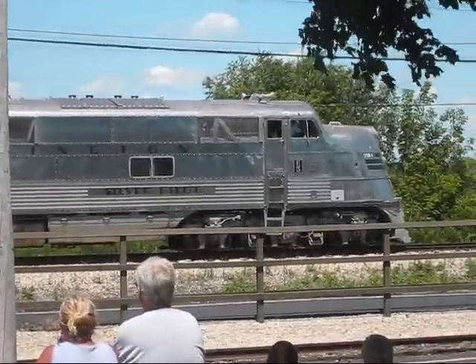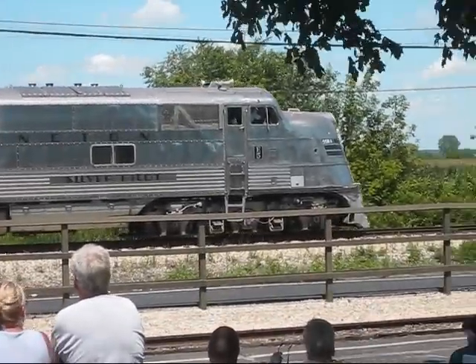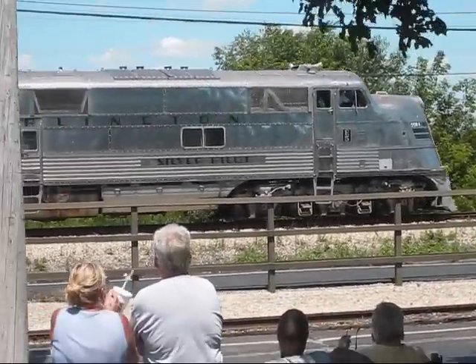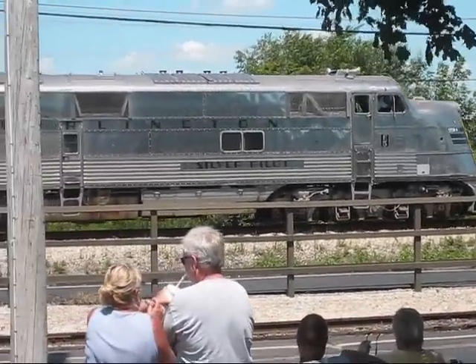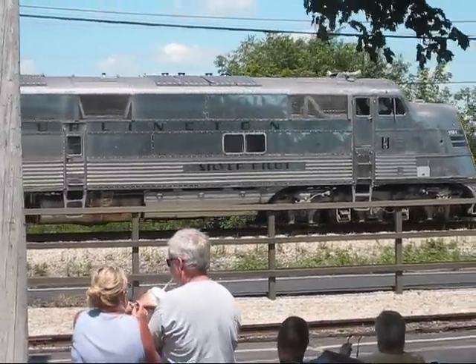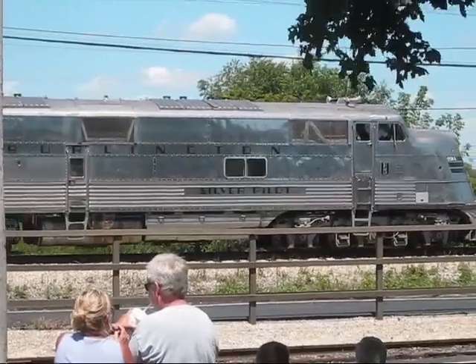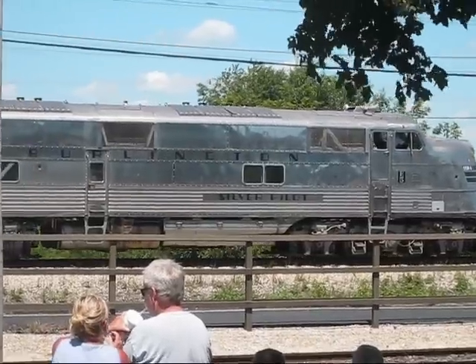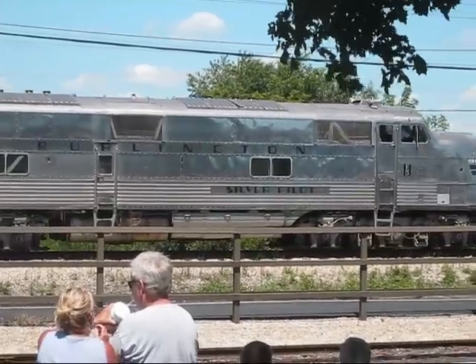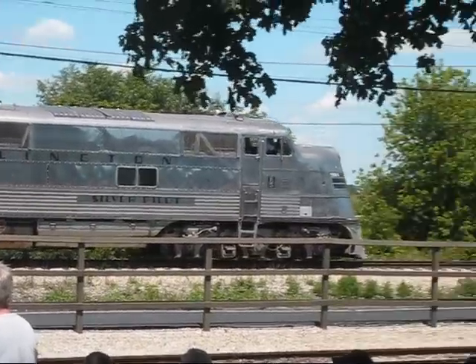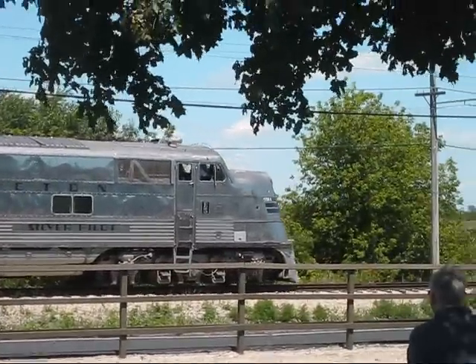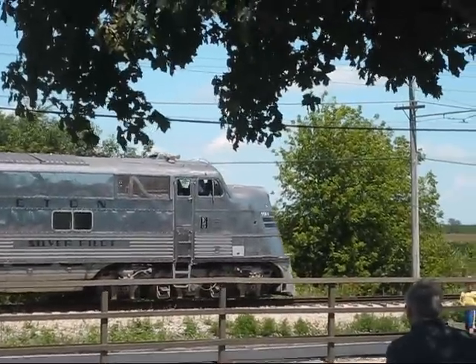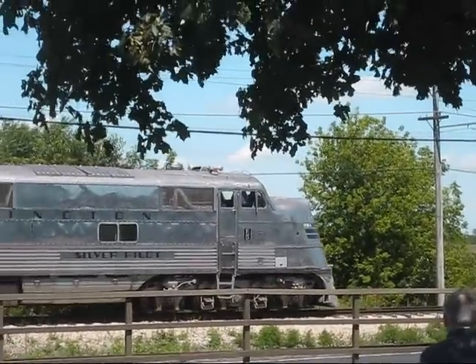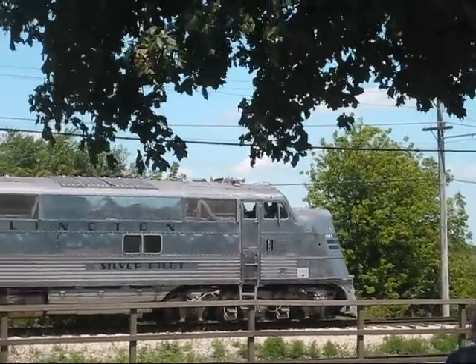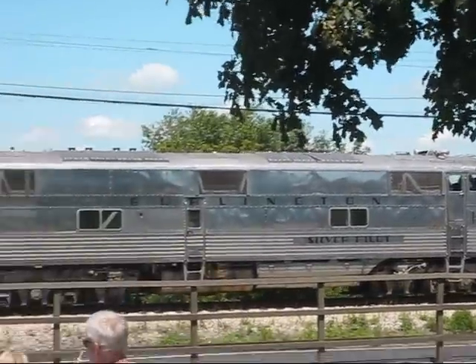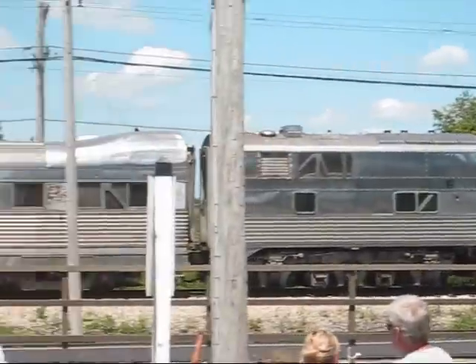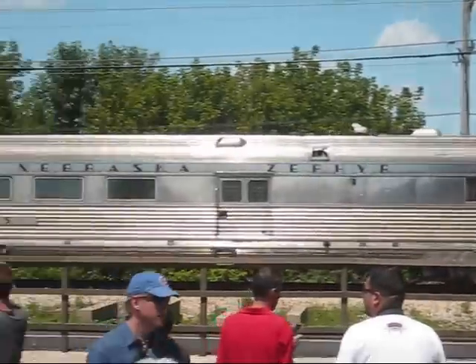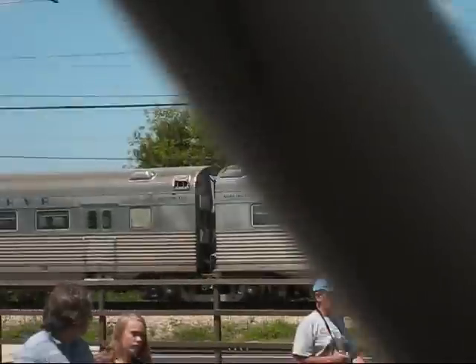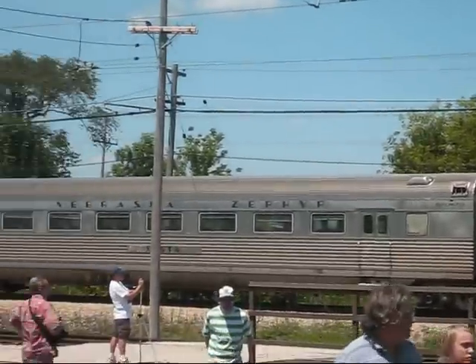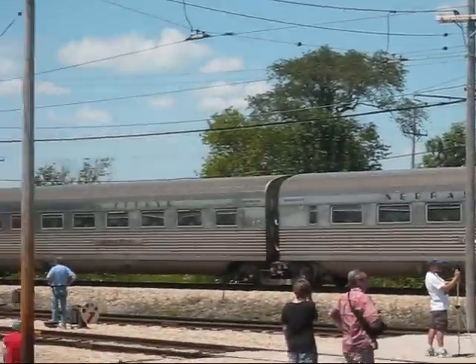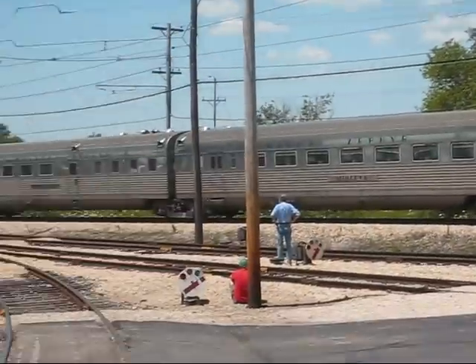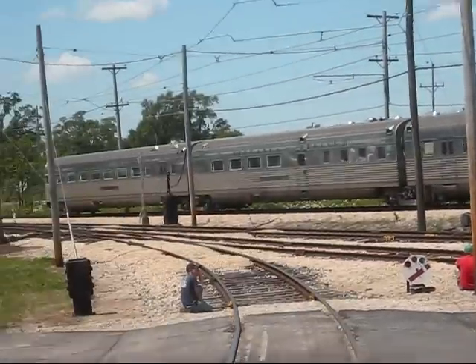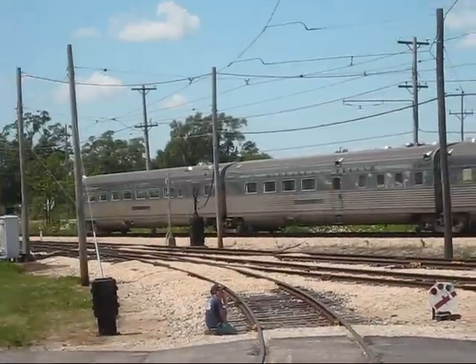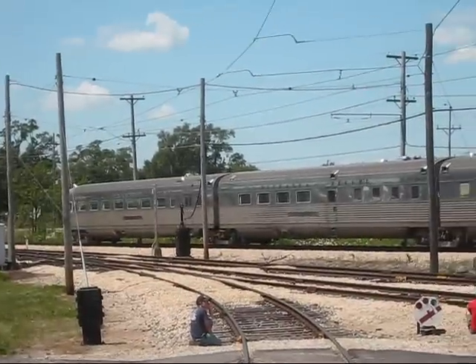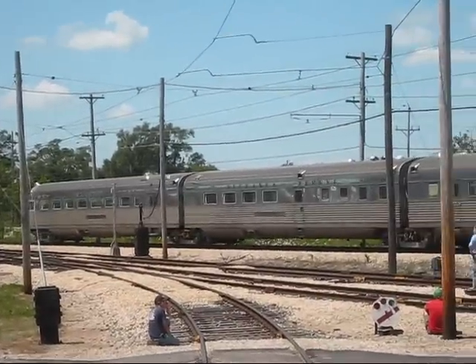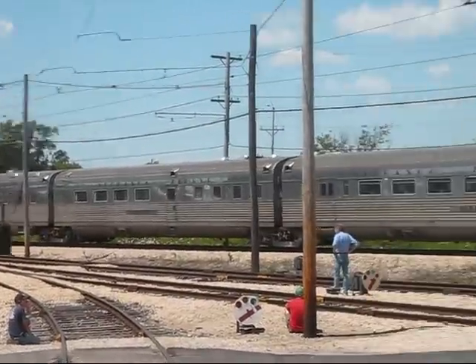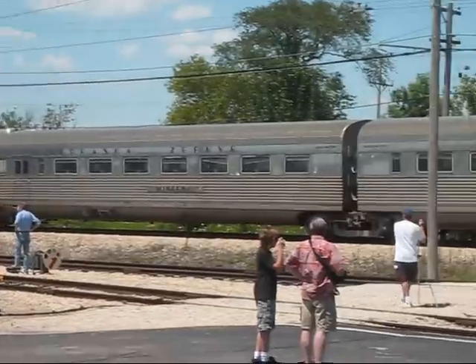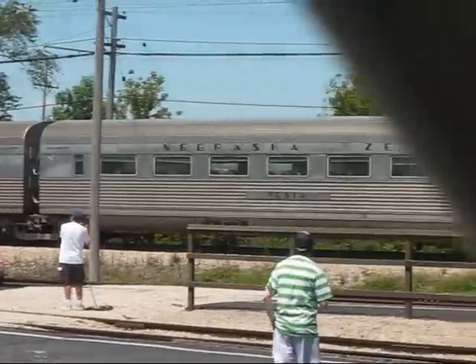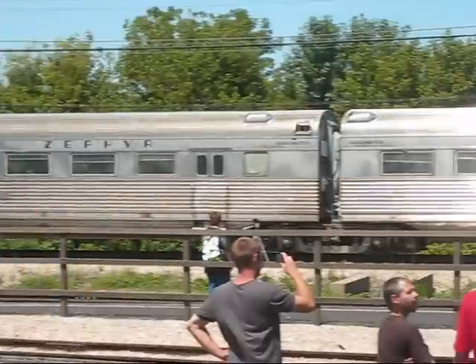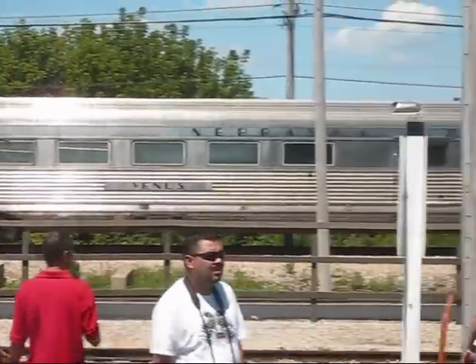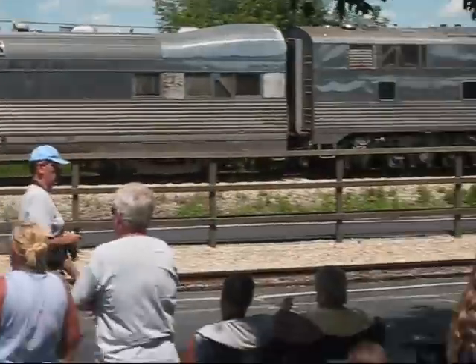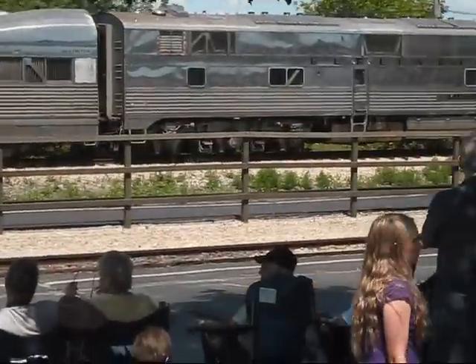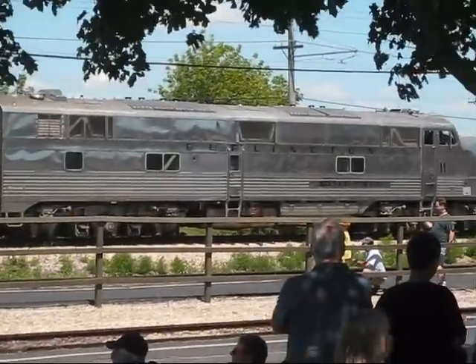The 9911A and the Nebraska Zephyr train that it's pulling is a very distinctive train, and the only one of its type preserved in the United States. The 9911A is an E5 type locomotive.